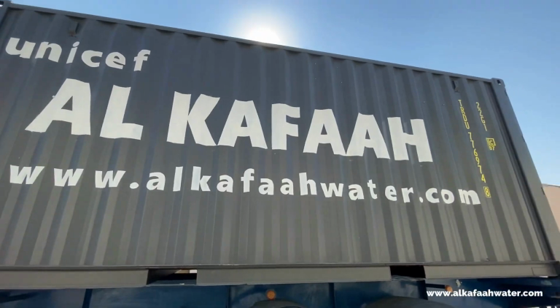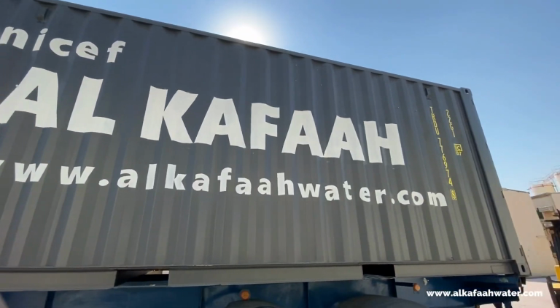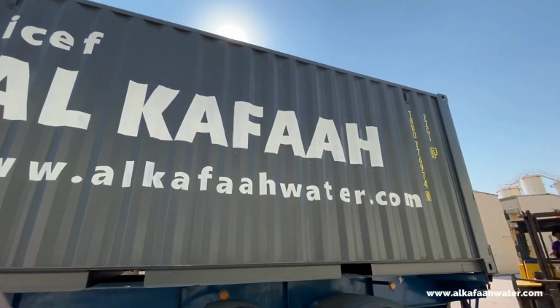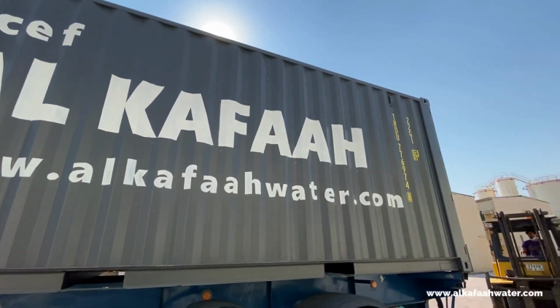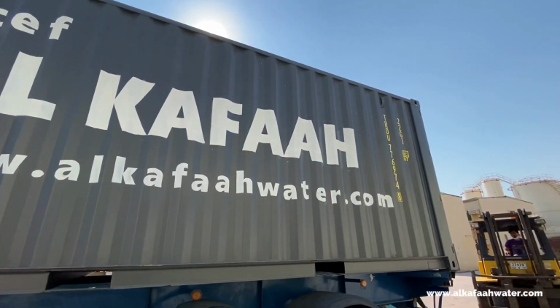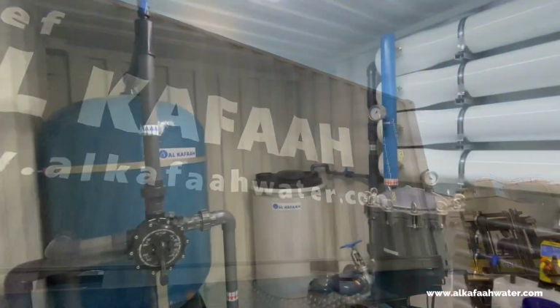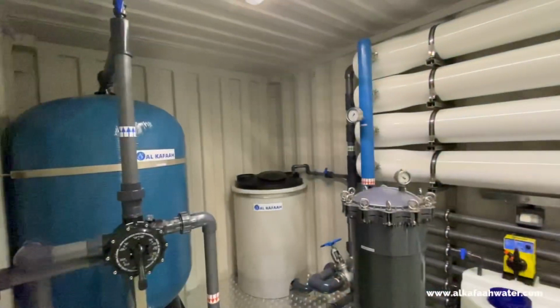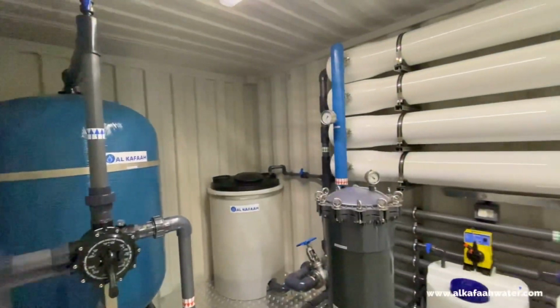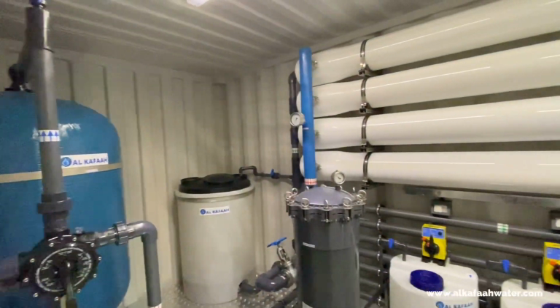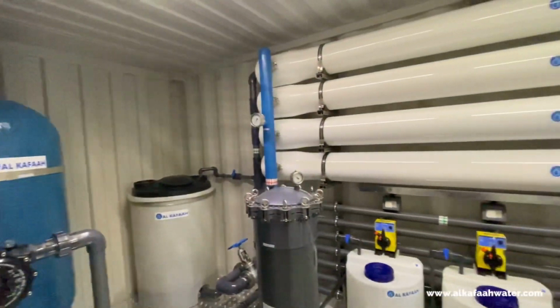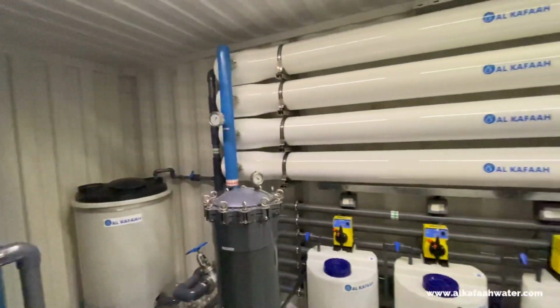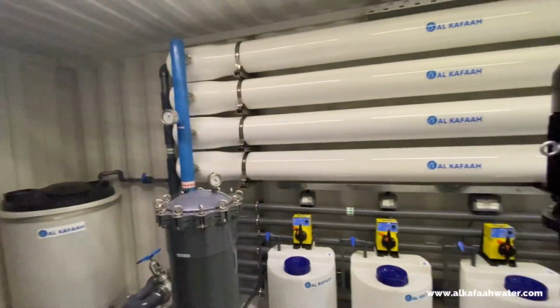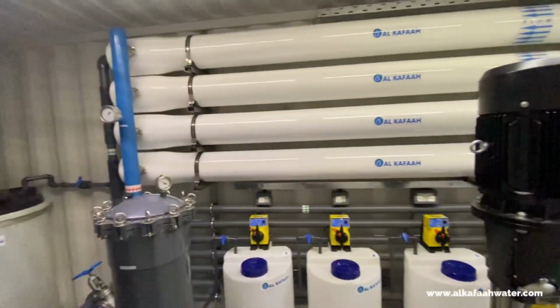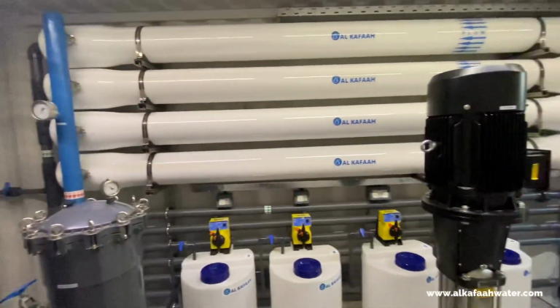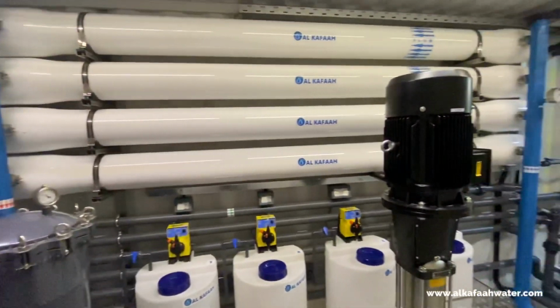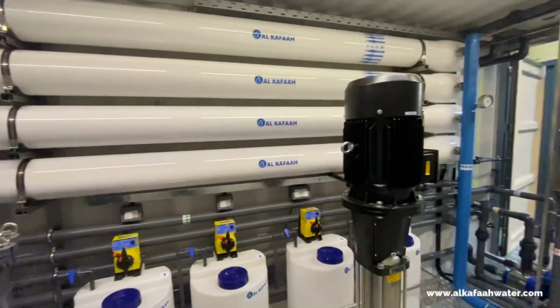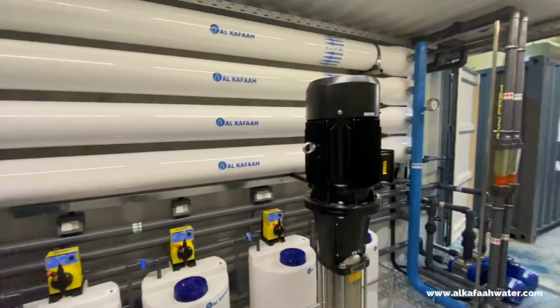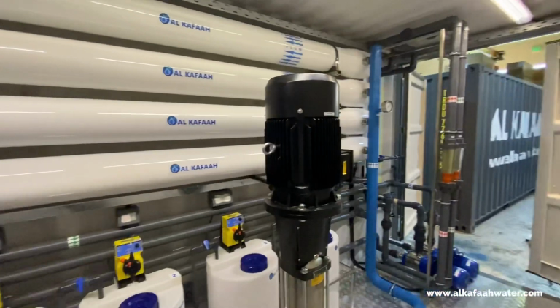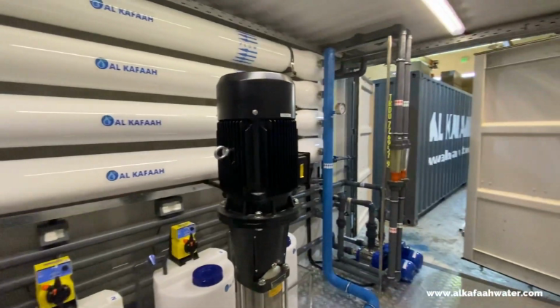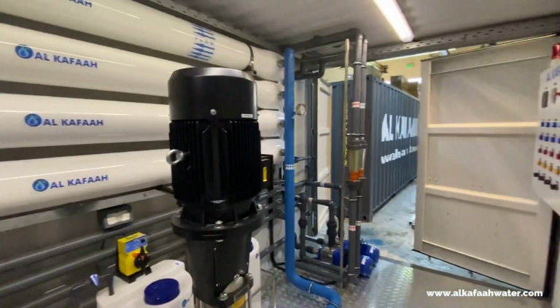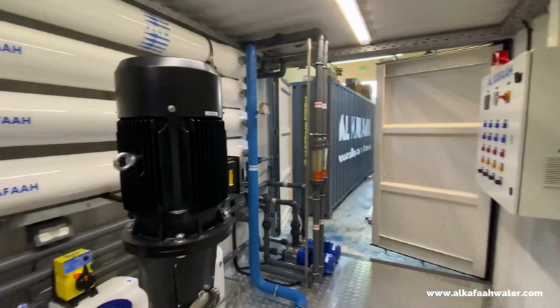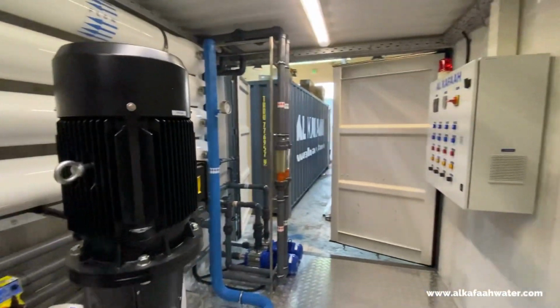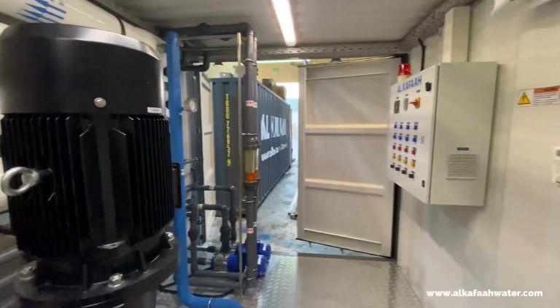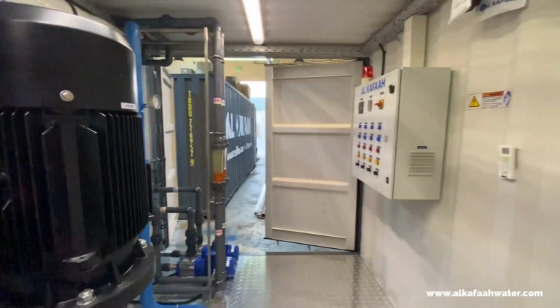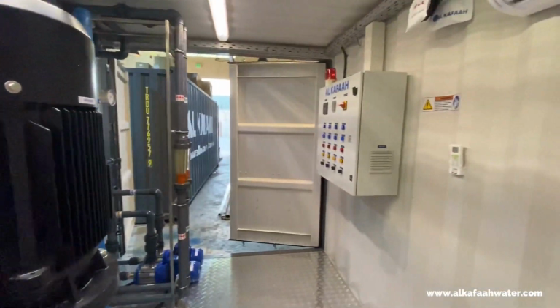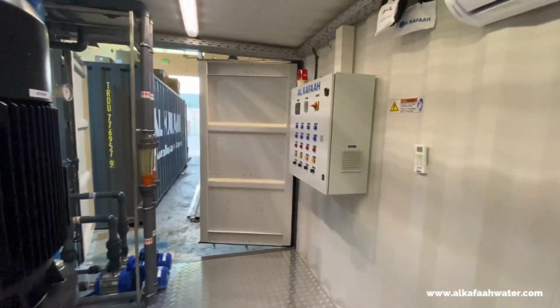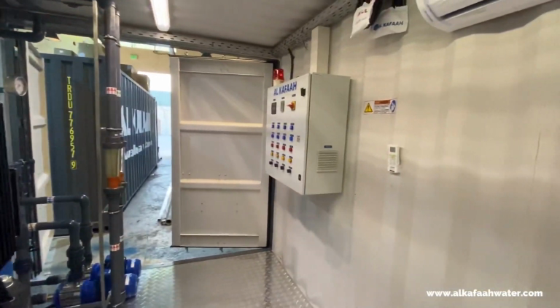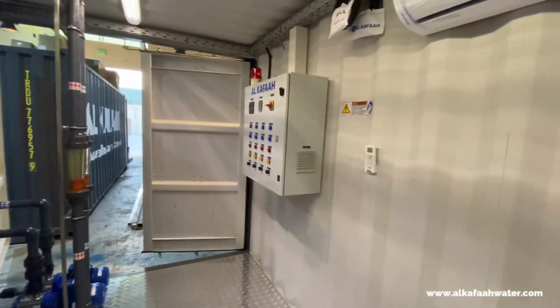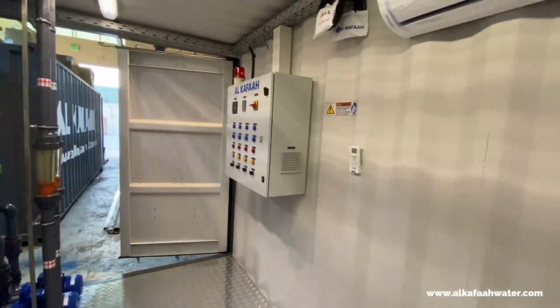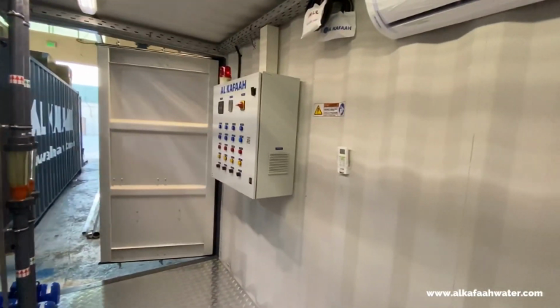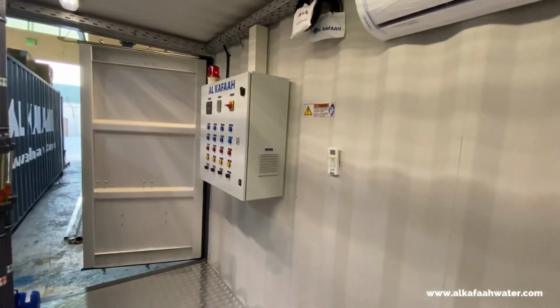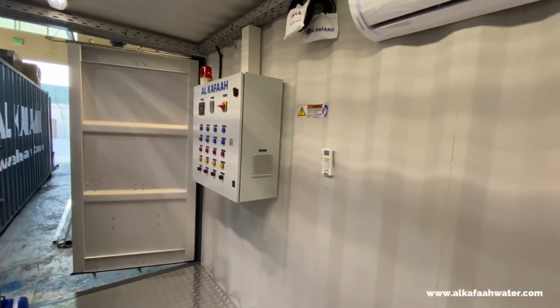All containerized units by Alkafaz are fully factory pre-installed. Their plug-and-play design makes it easy to ship, transport, or move, requiring very minimal work at site.